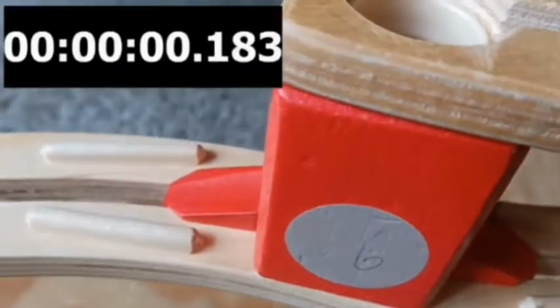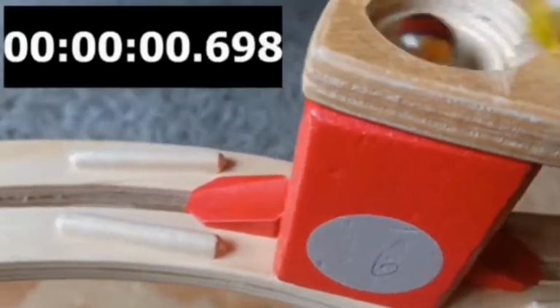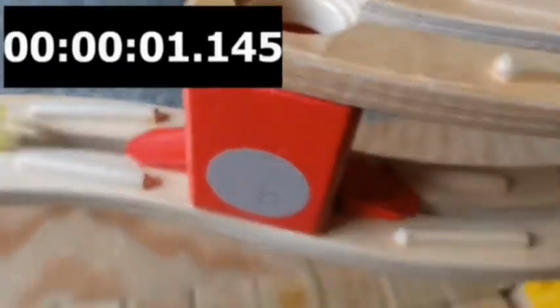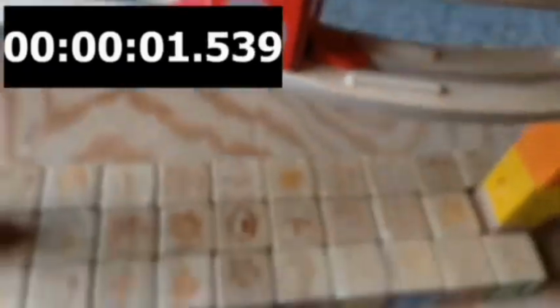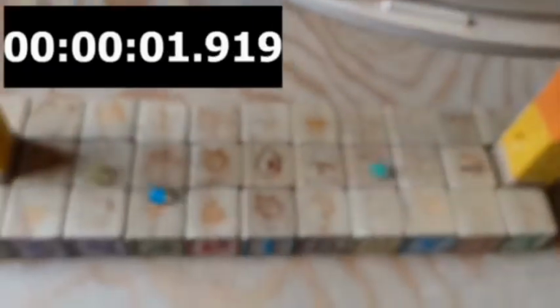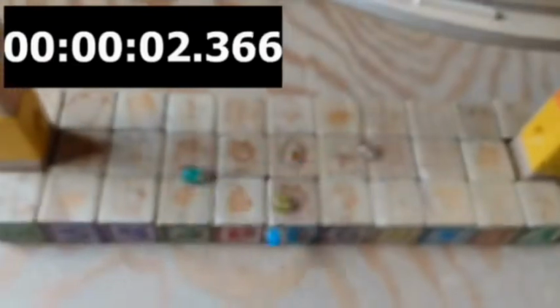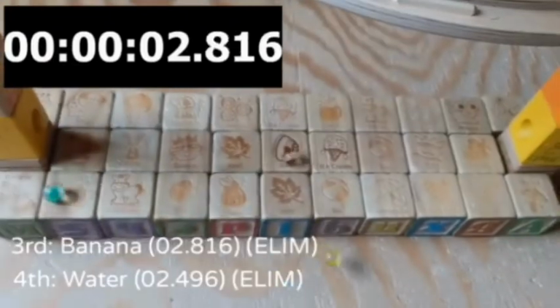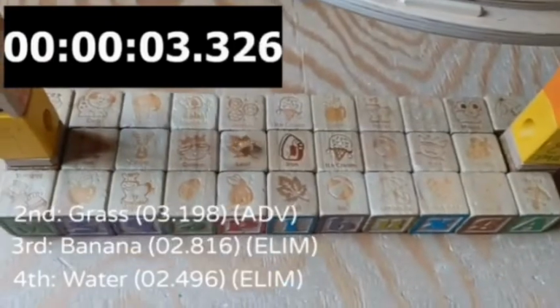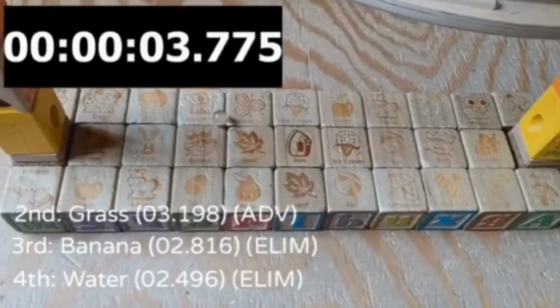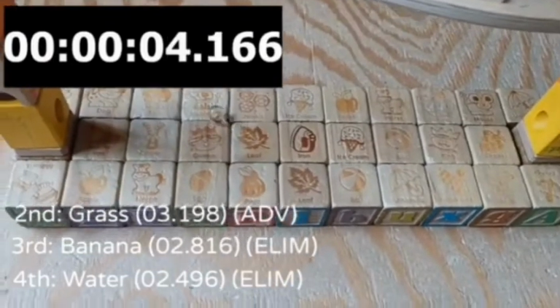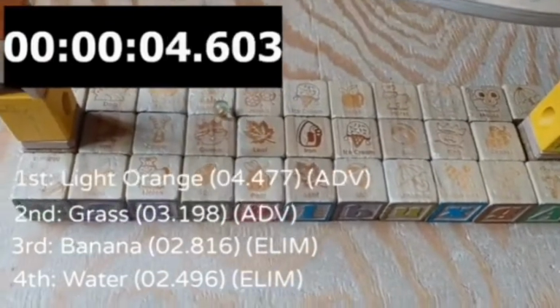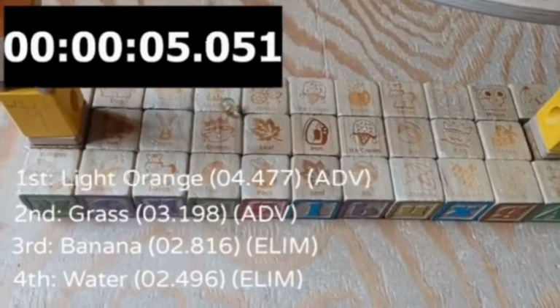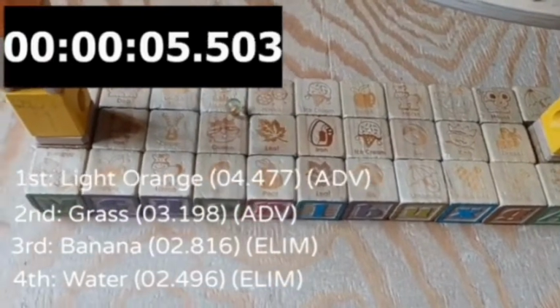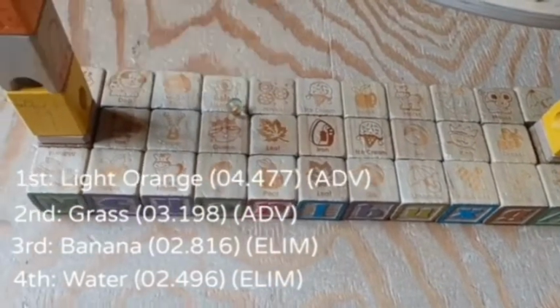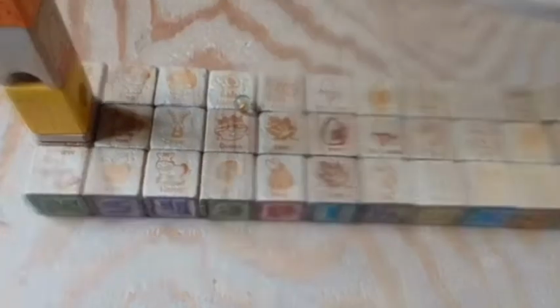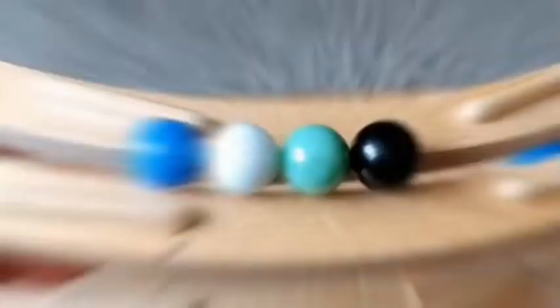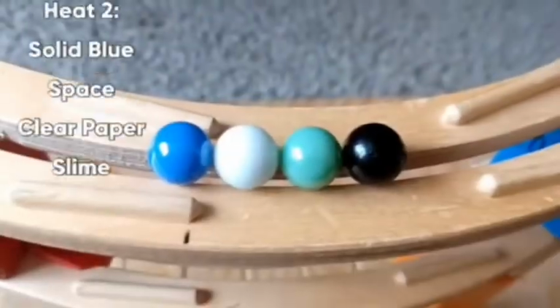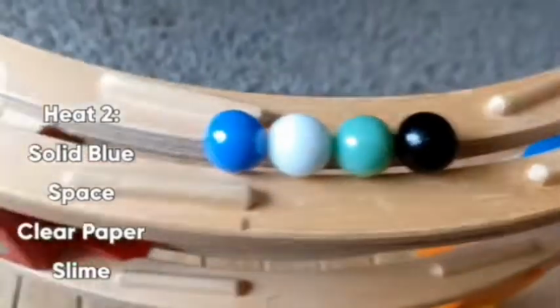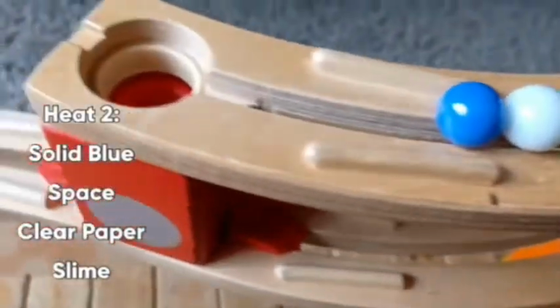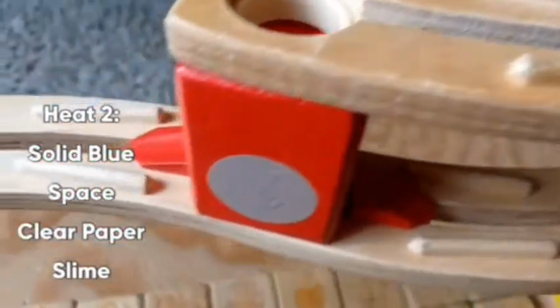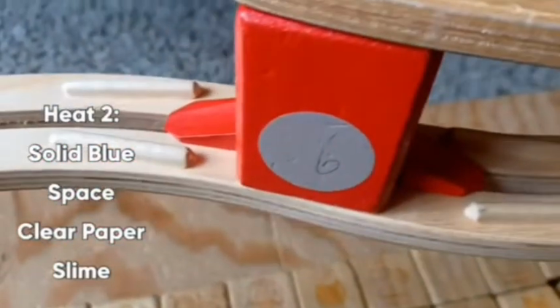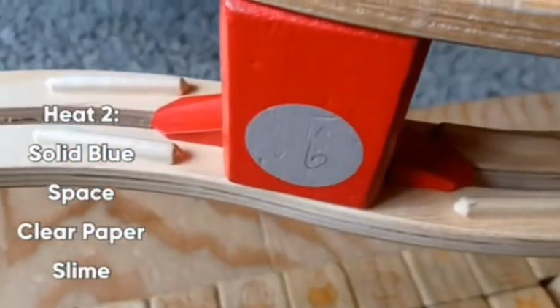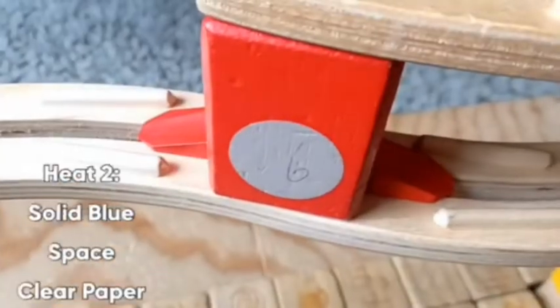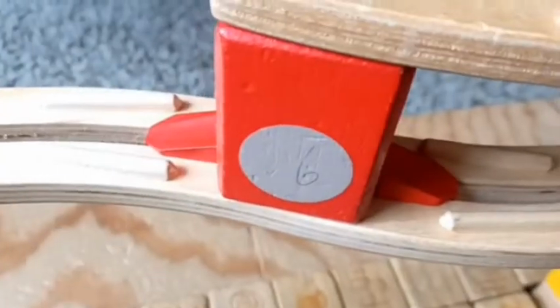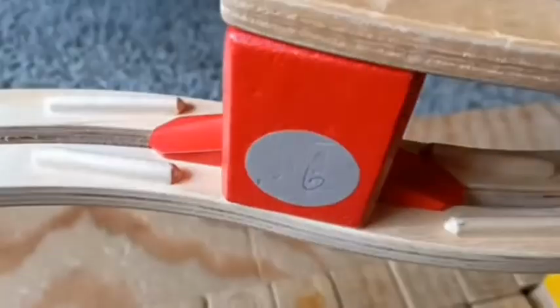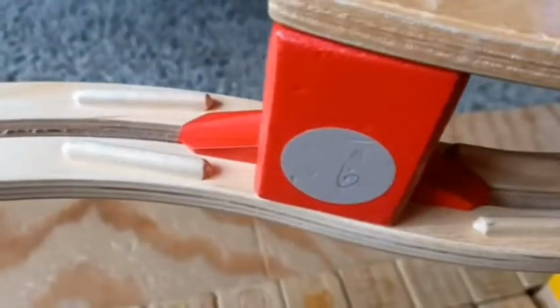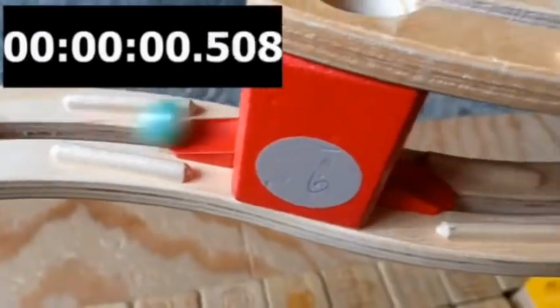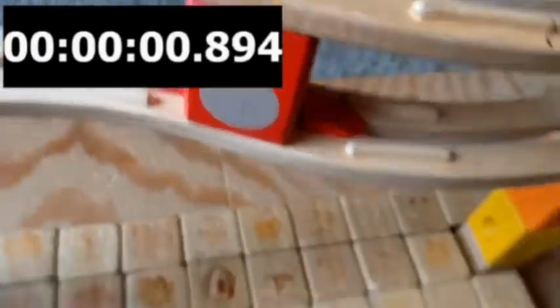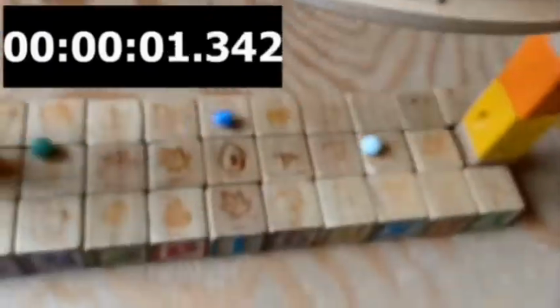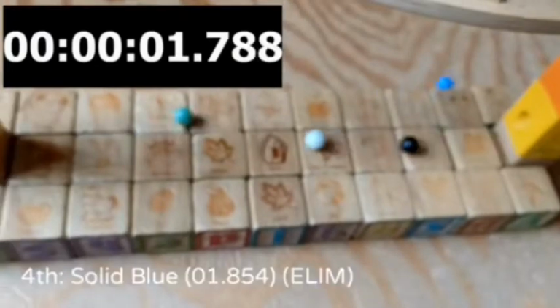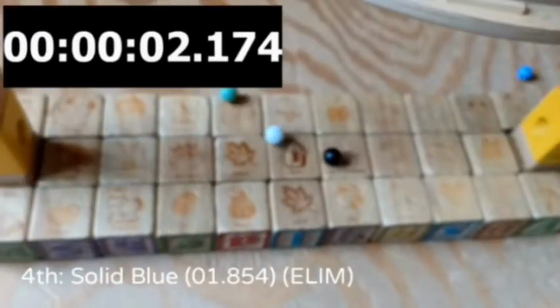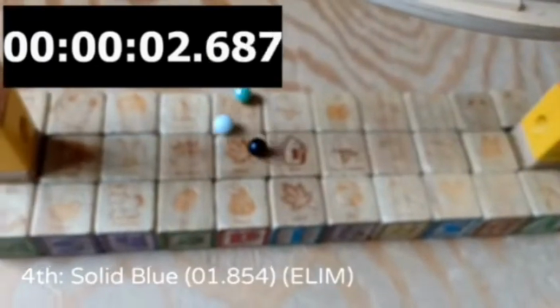We'll have our first heat up. Water Banana fell off the course early, and Grass Two was second — that's the winner with the orange. Now let's try the solid colors.